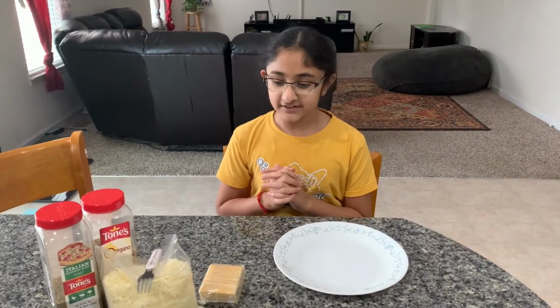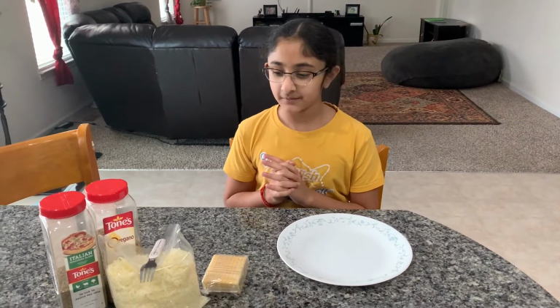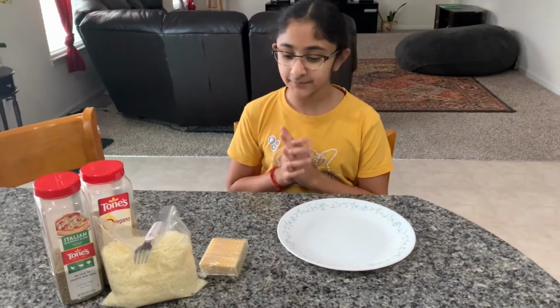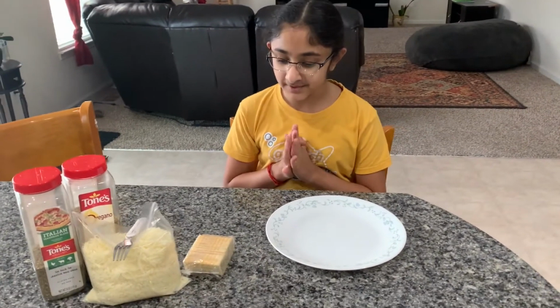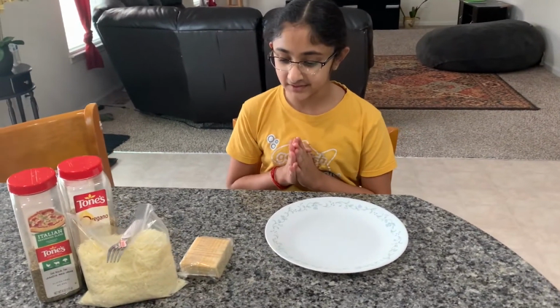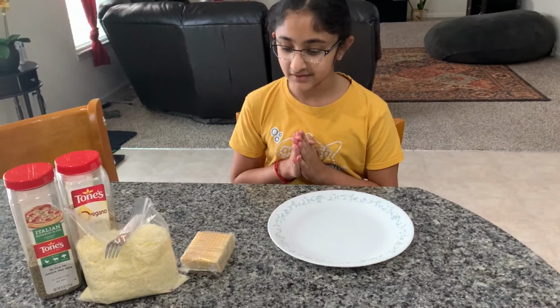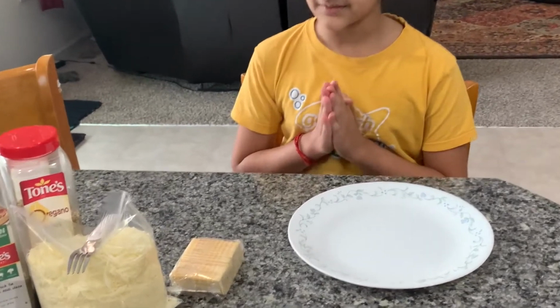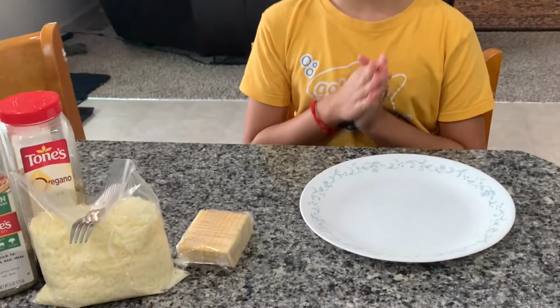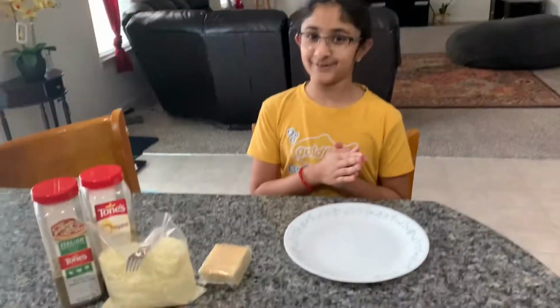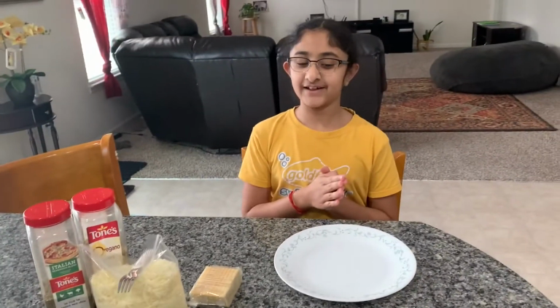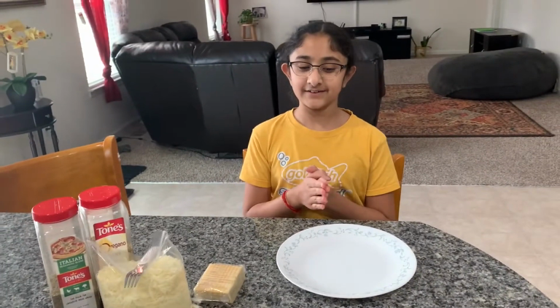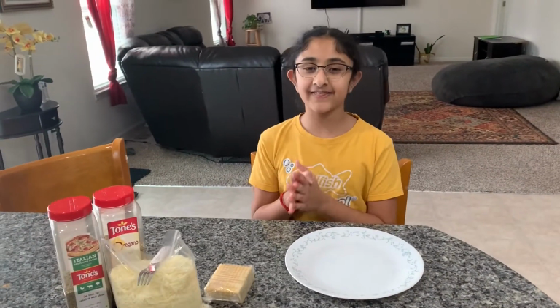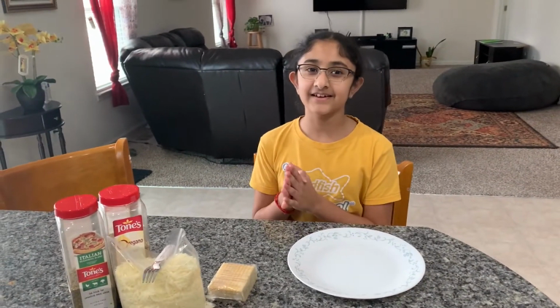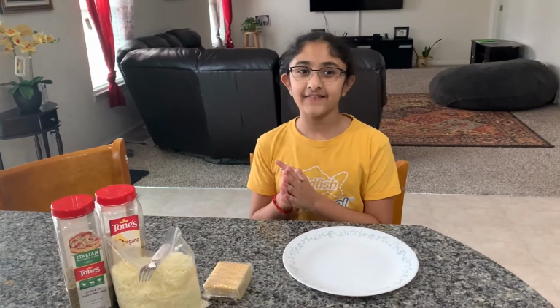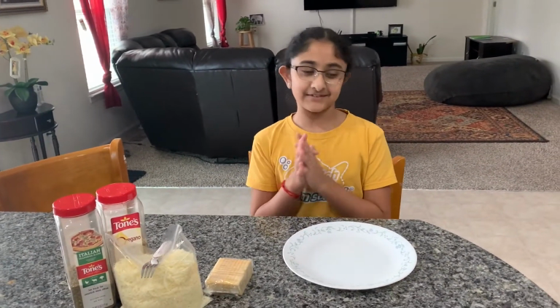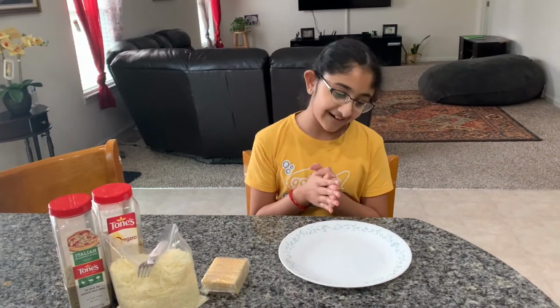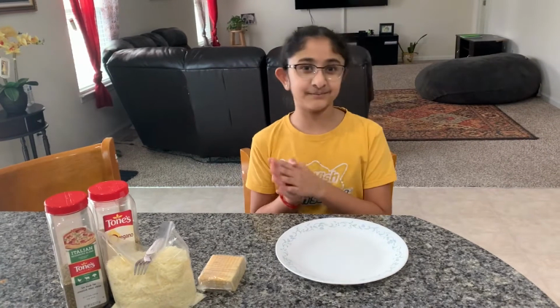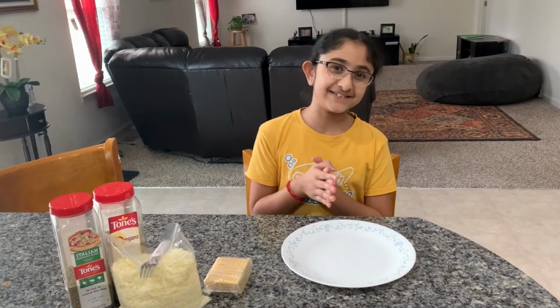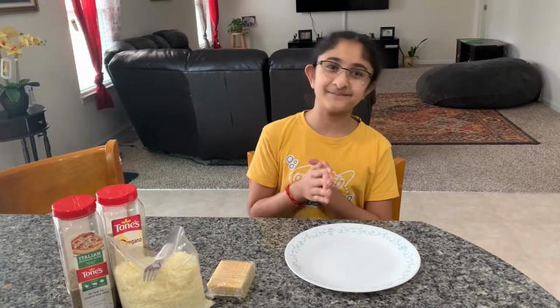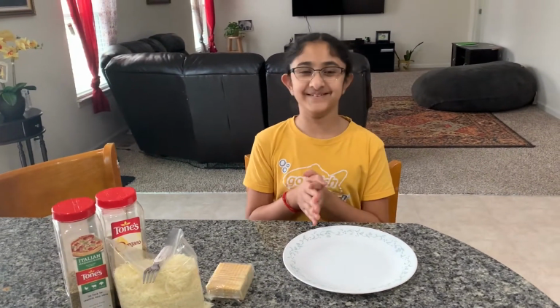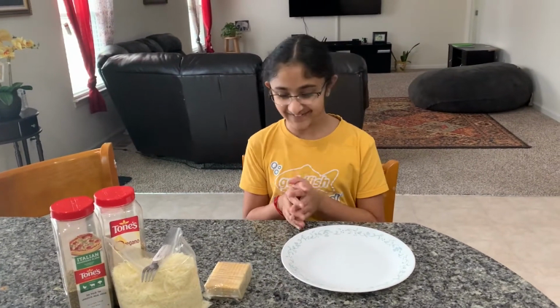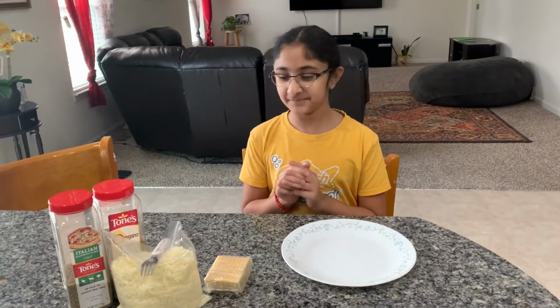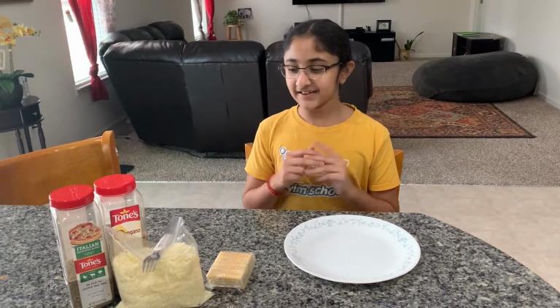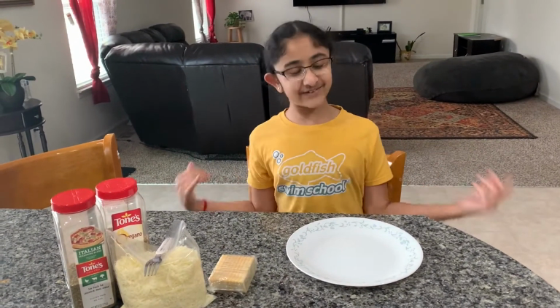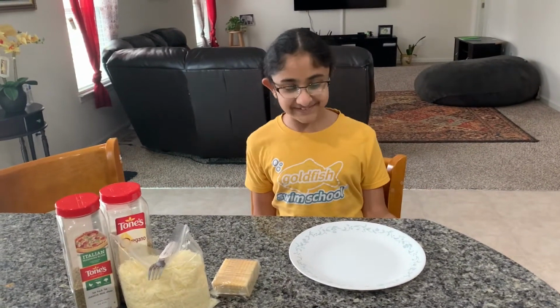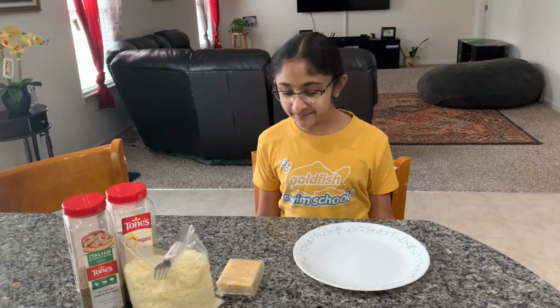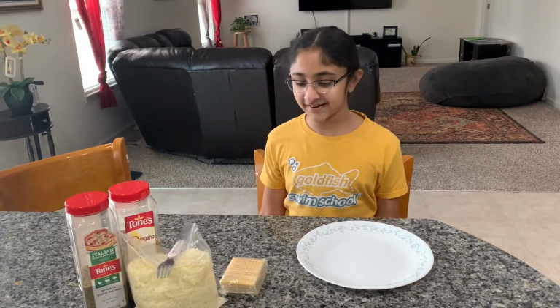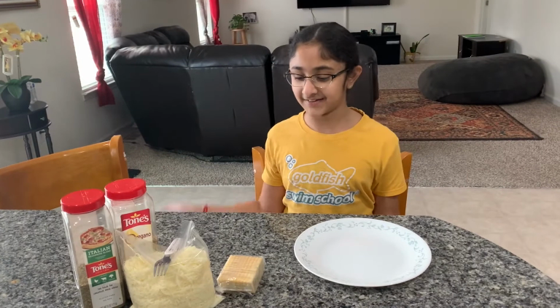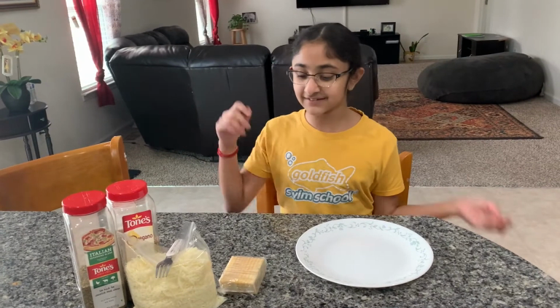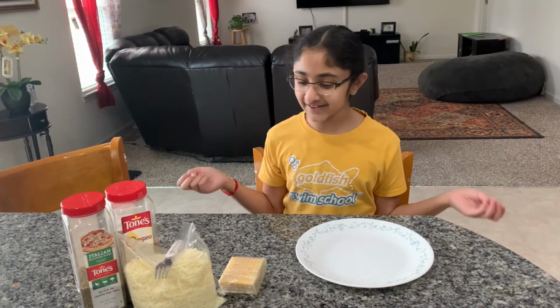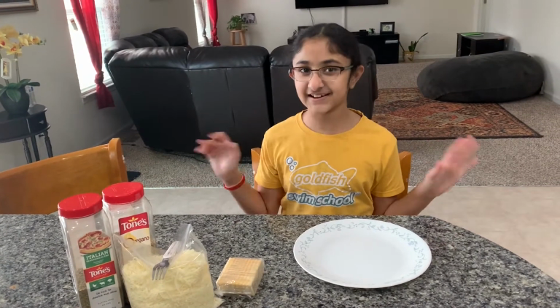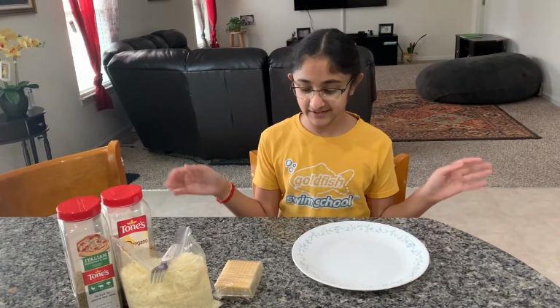I'm going to be making pizza crackers. You may think that I'm just taking crackers and putting pizza on top, but no, it's not like that. It's not really pizza, but I would say it's kind of like it.